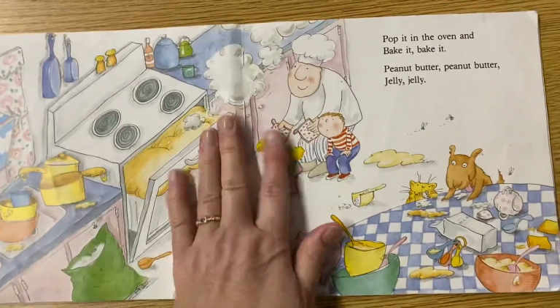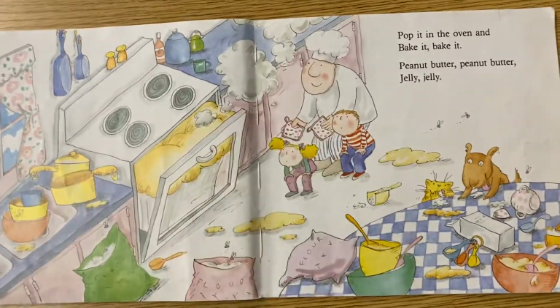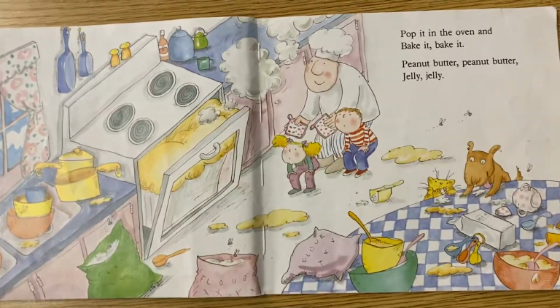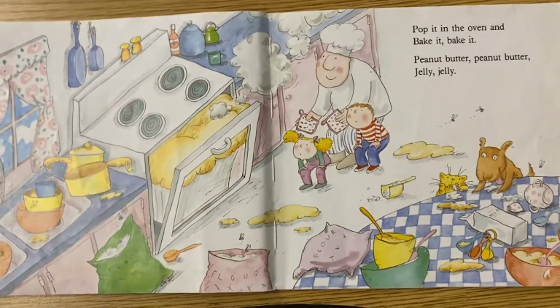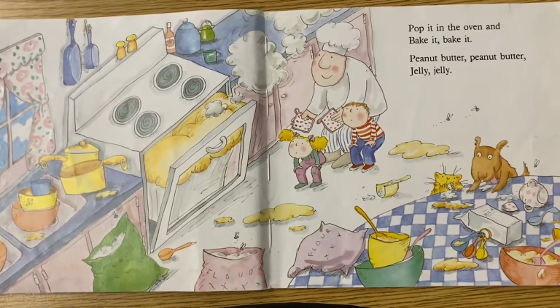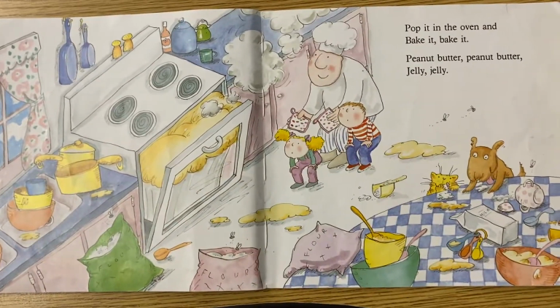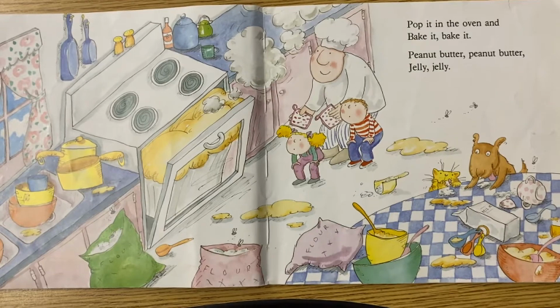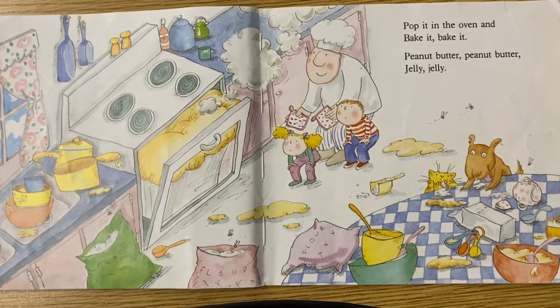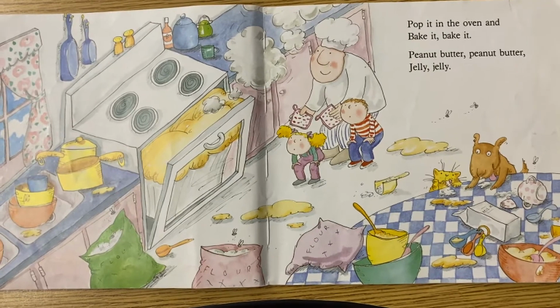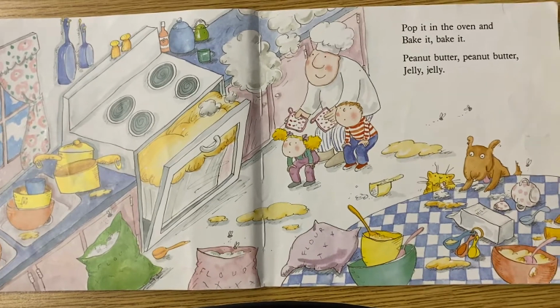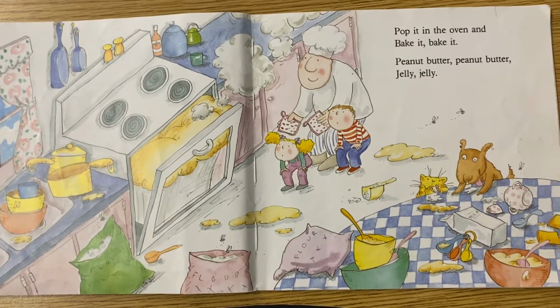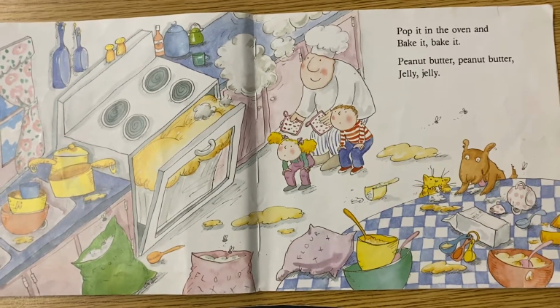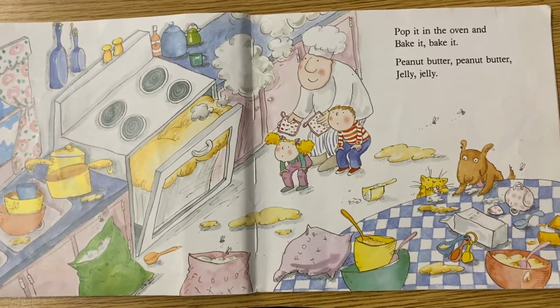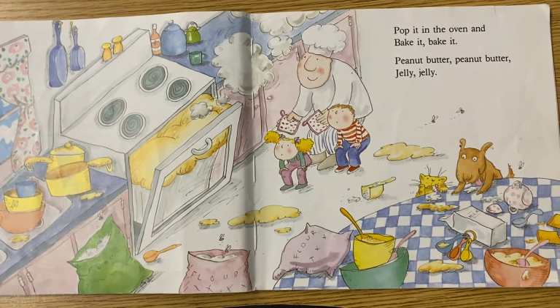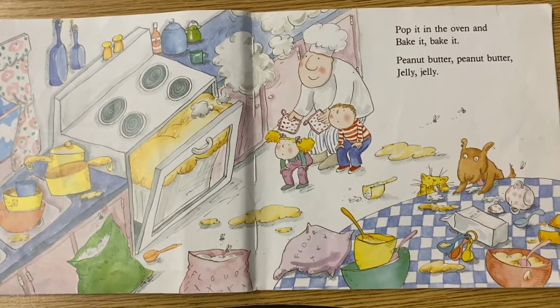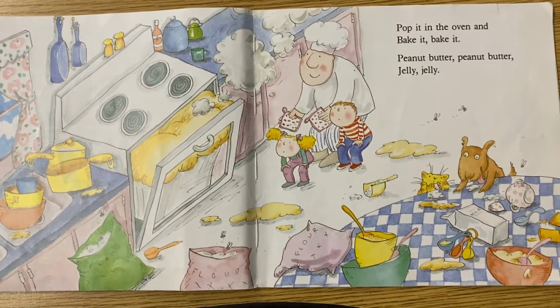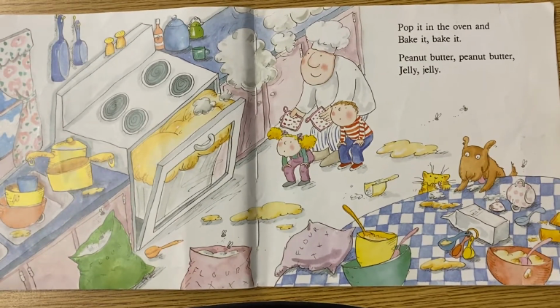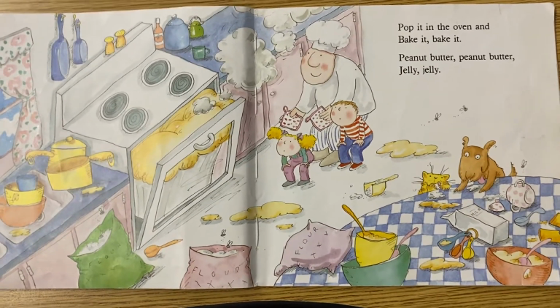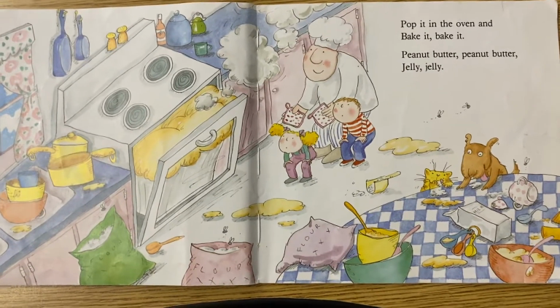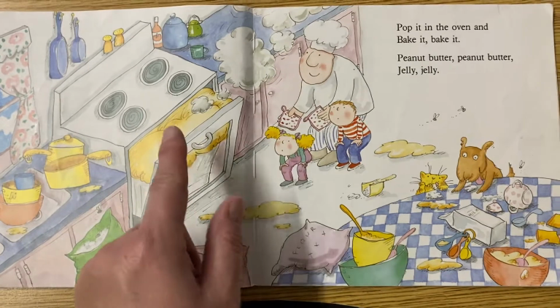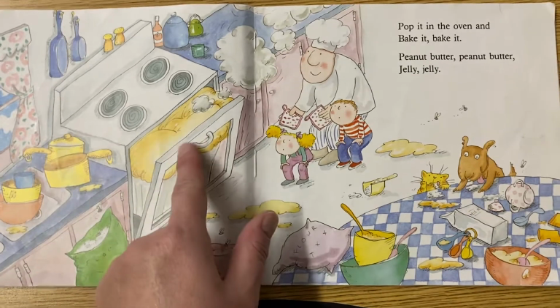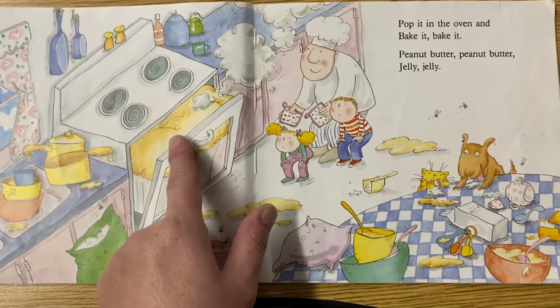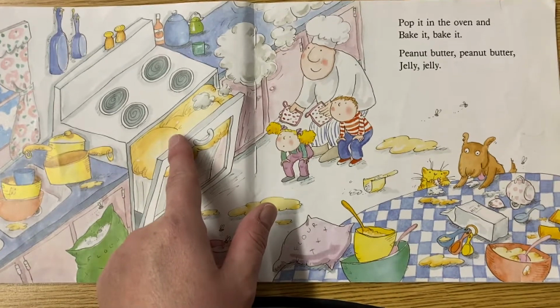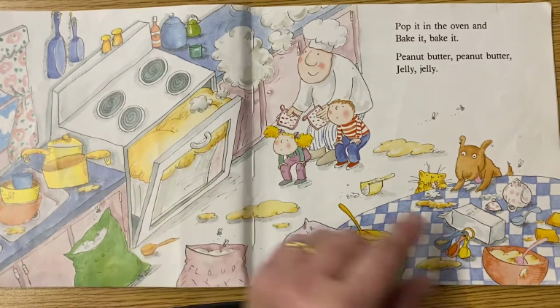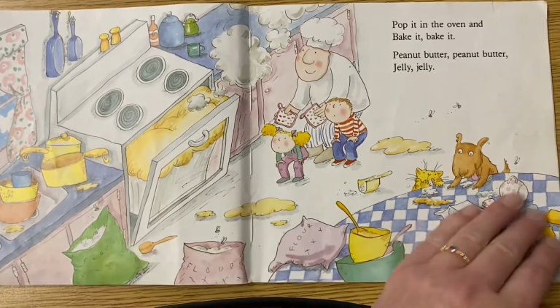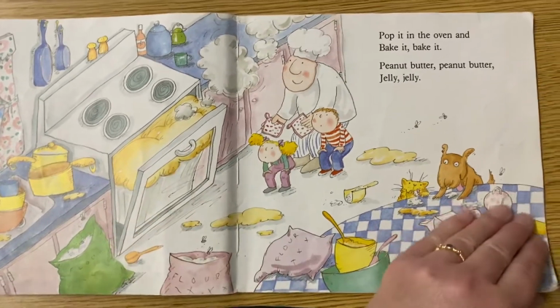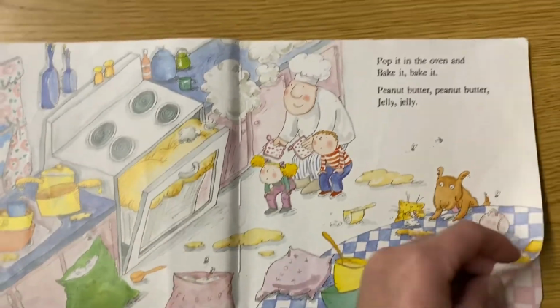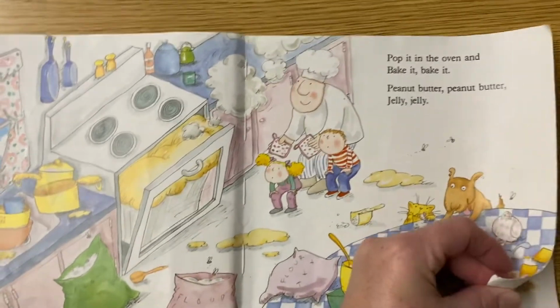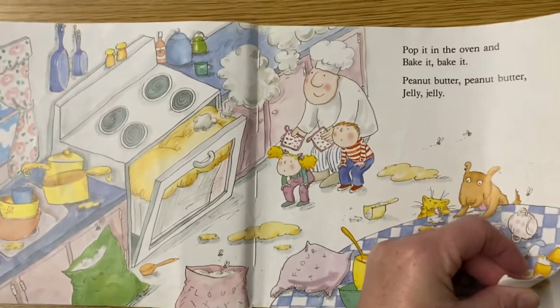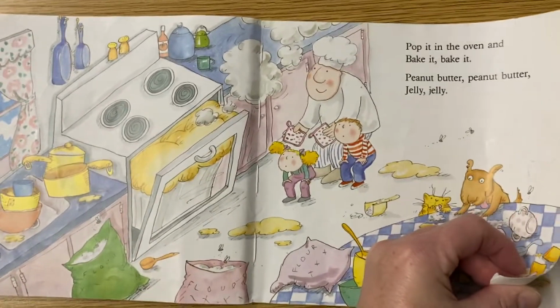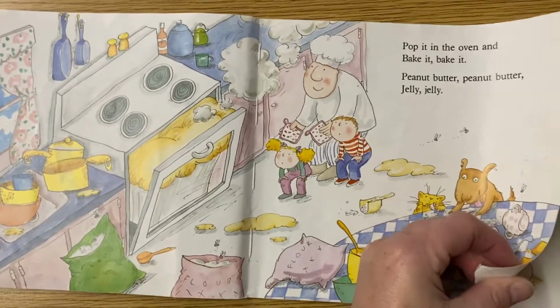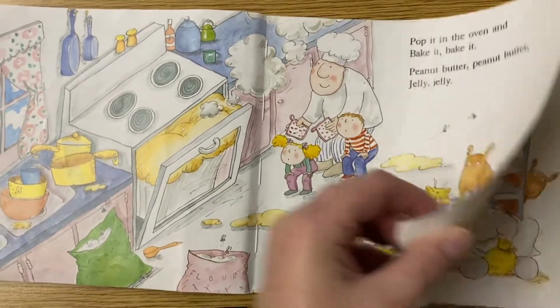Pop it in the oven and bake it, bake it. Peanut butter, peanut butter, jelly, jelly. Look at how big it is getting. What are they making? They're making bread.